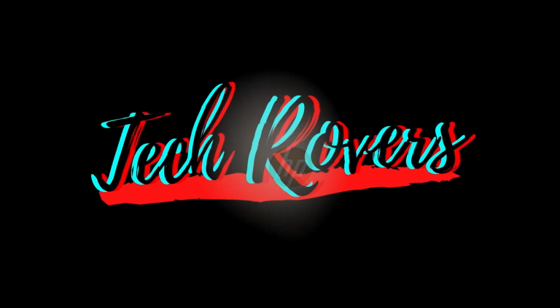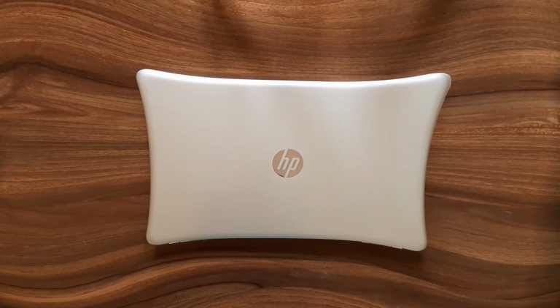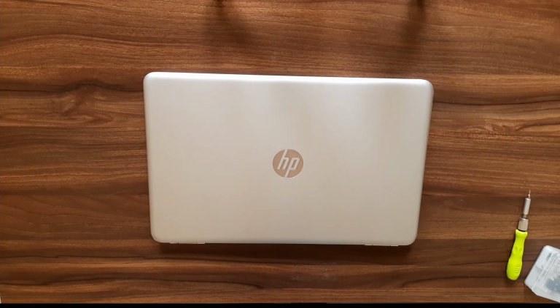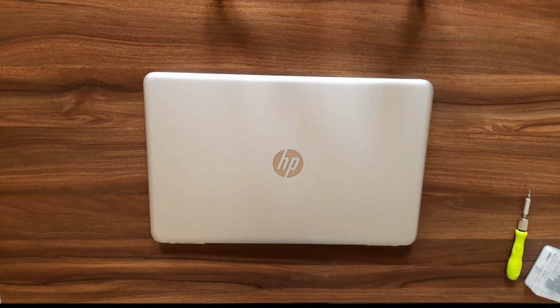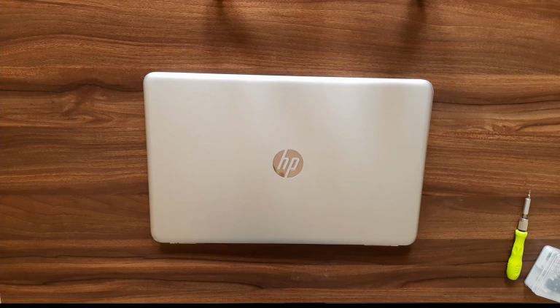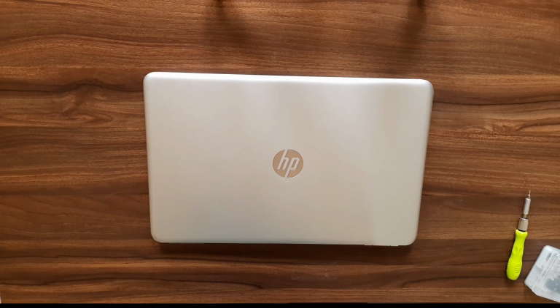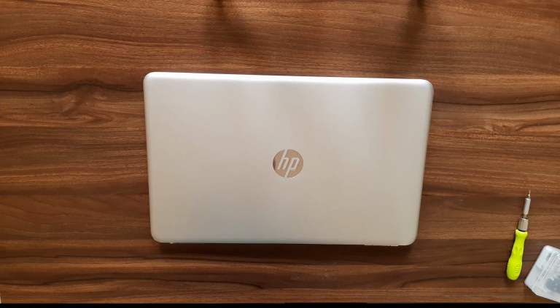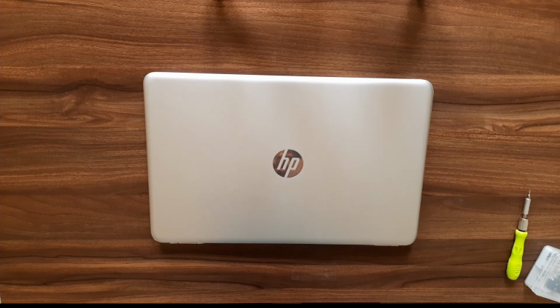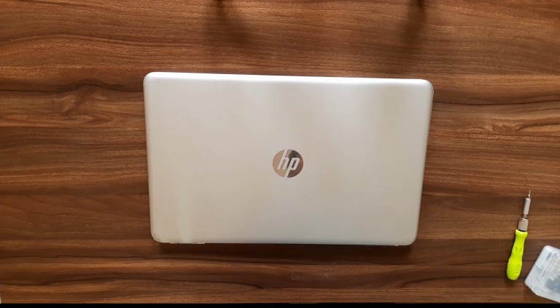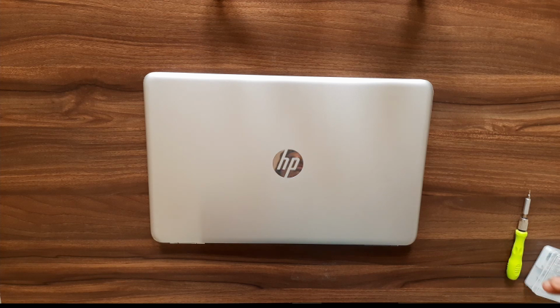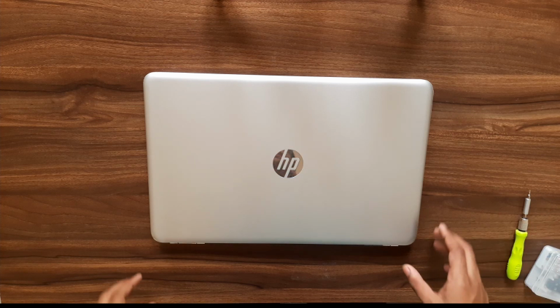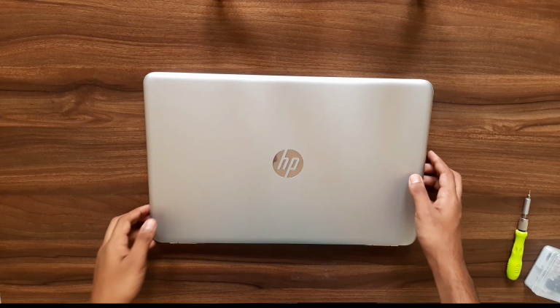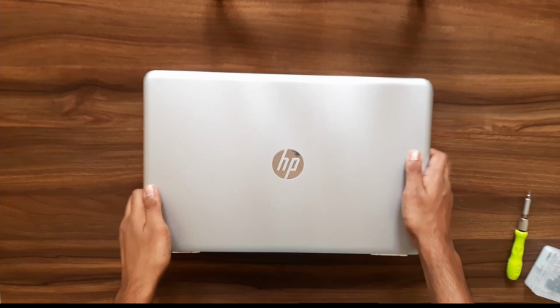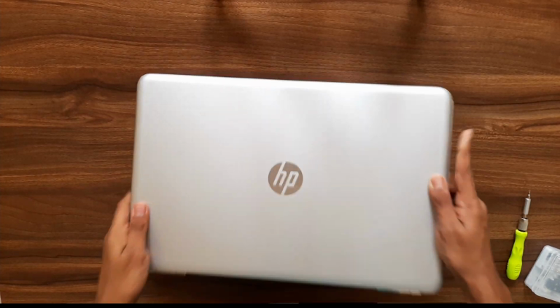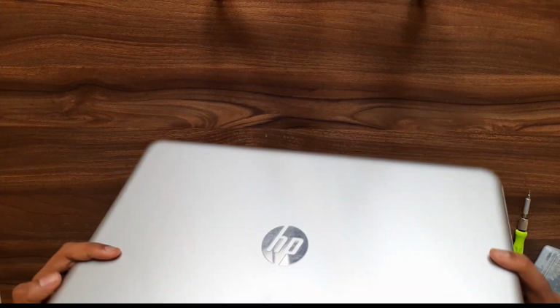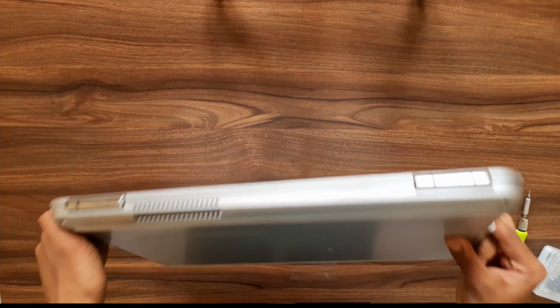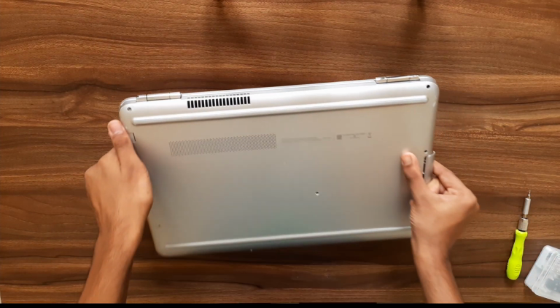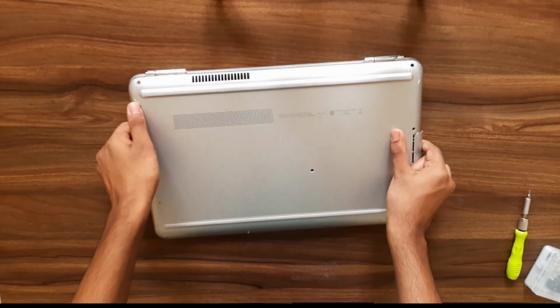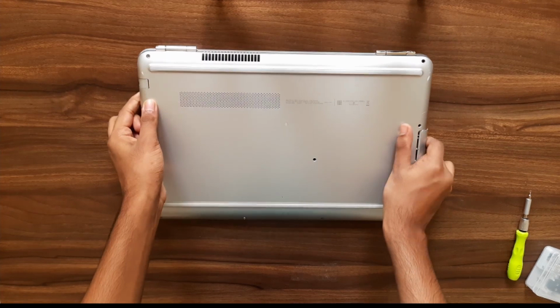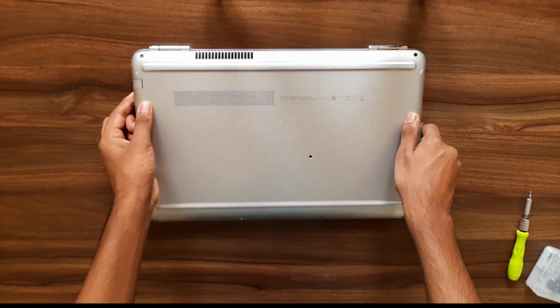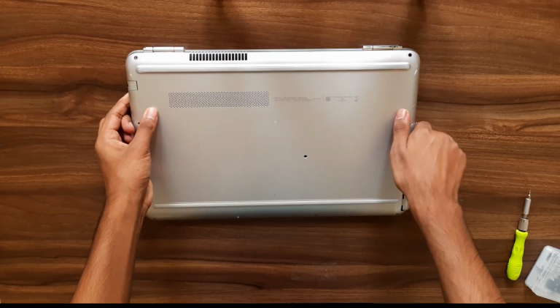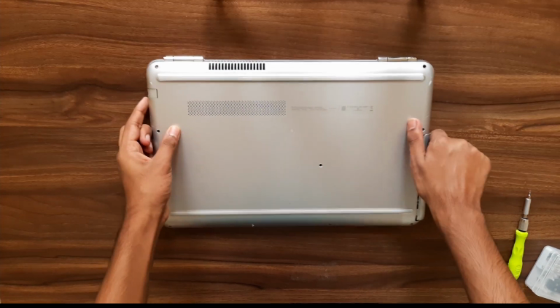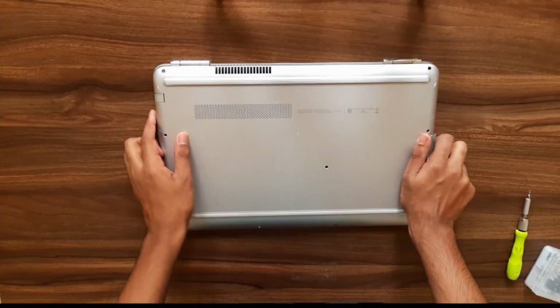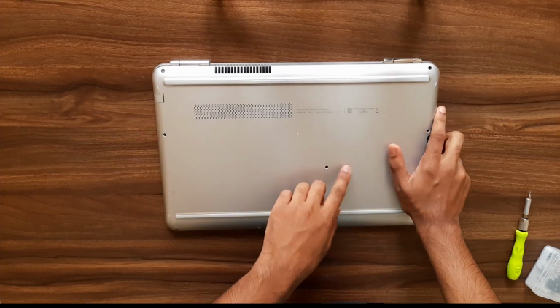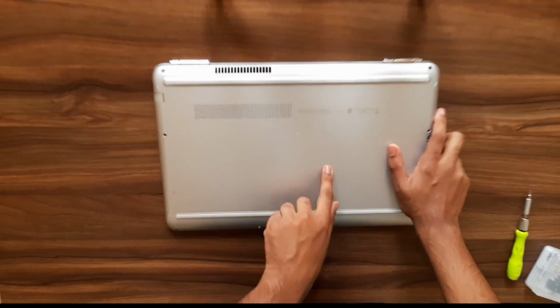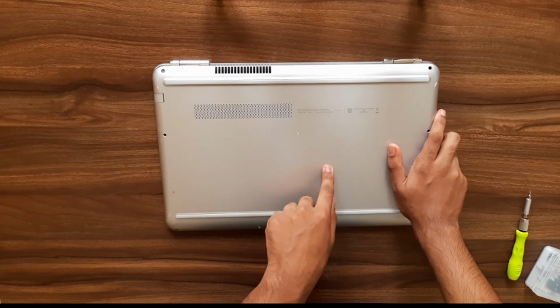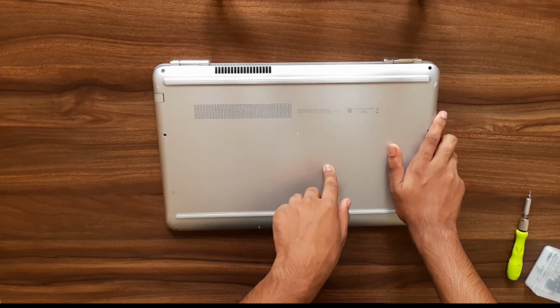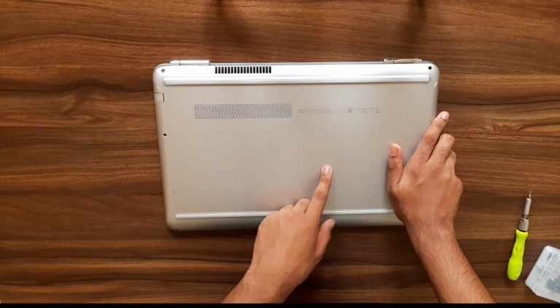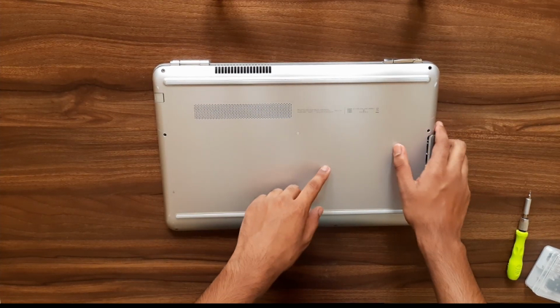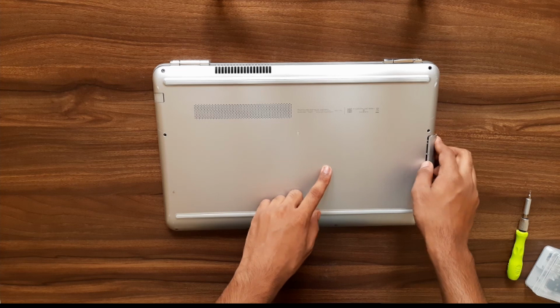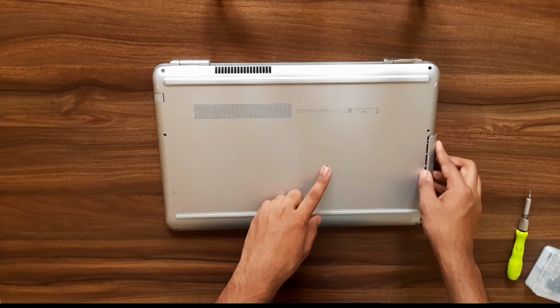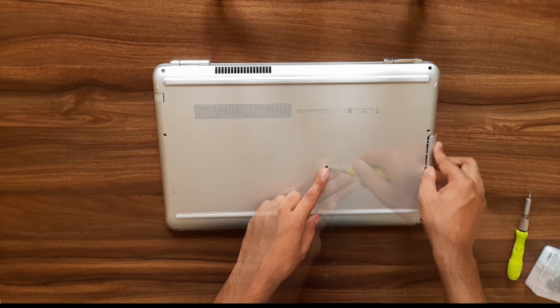This is the HP Pavilion 2016 model laptop, so let's just flip it. Now we screw this screw out and take the optical drive out.